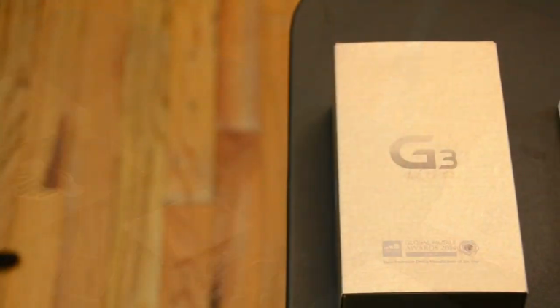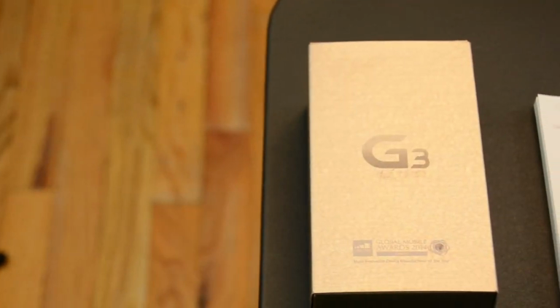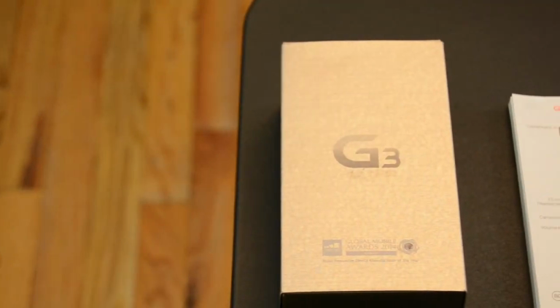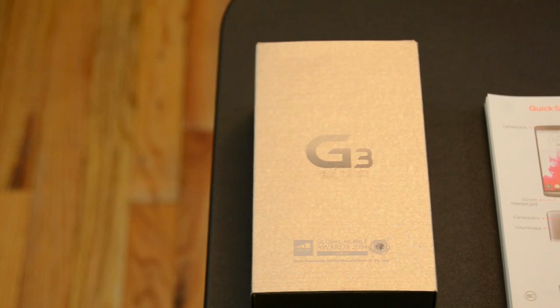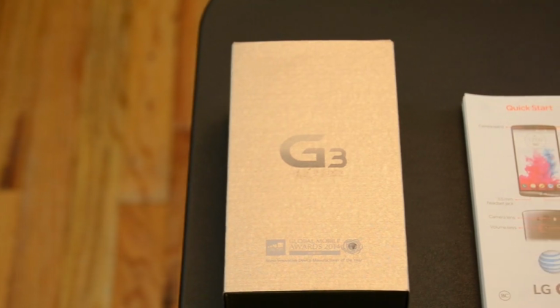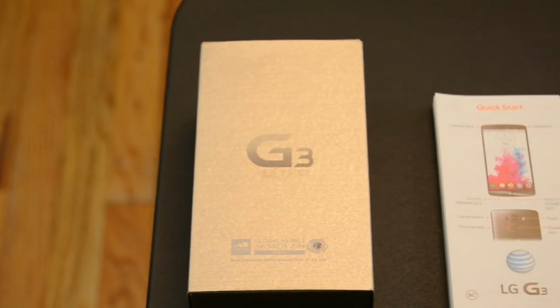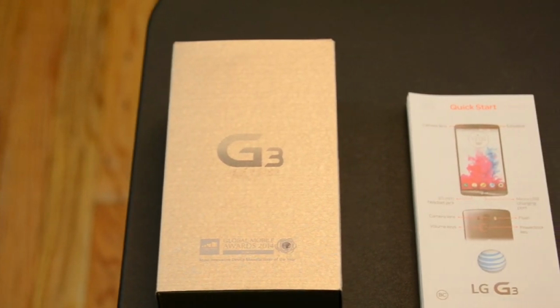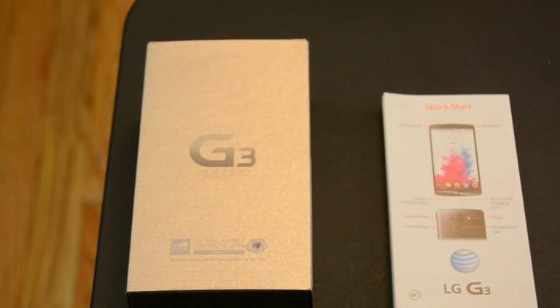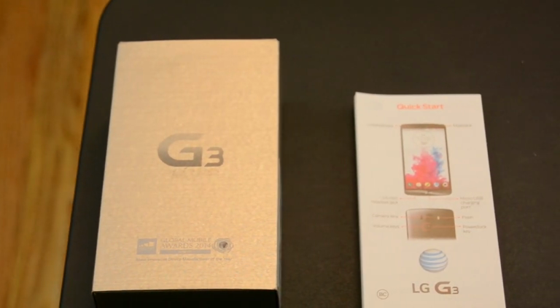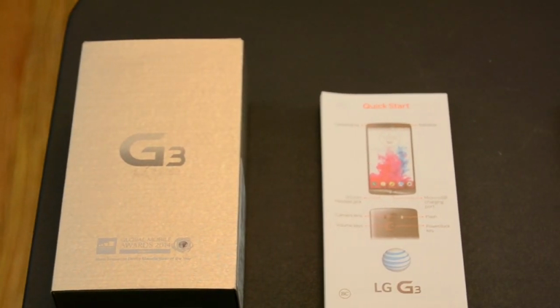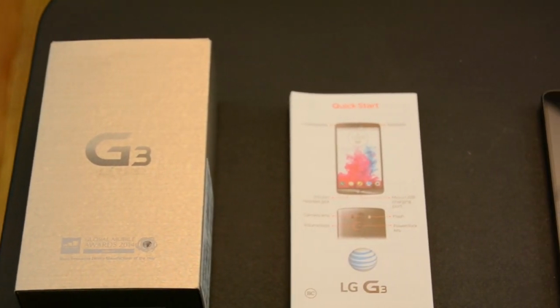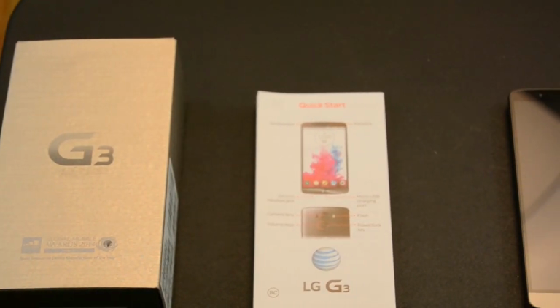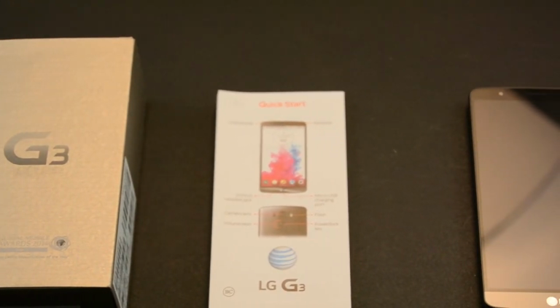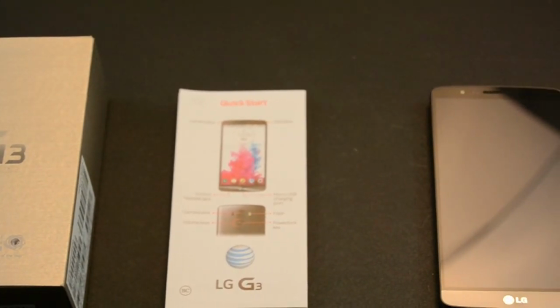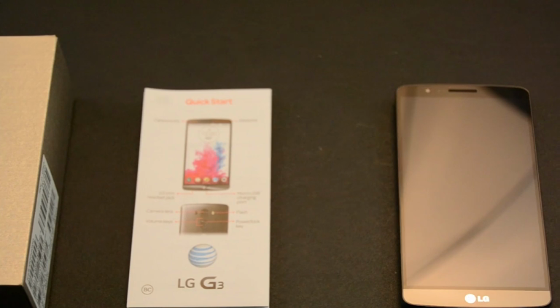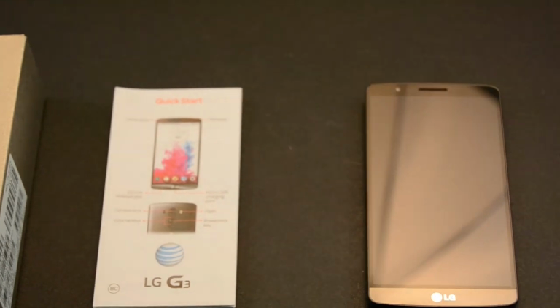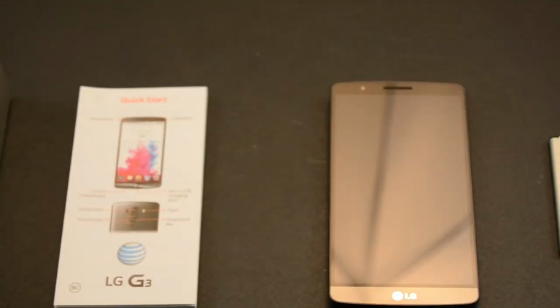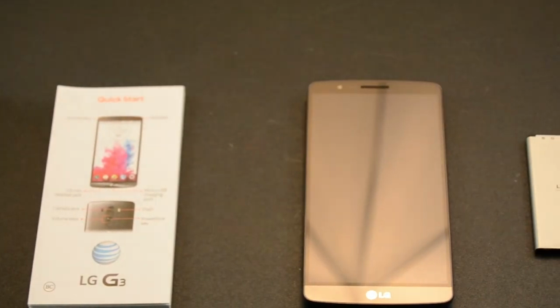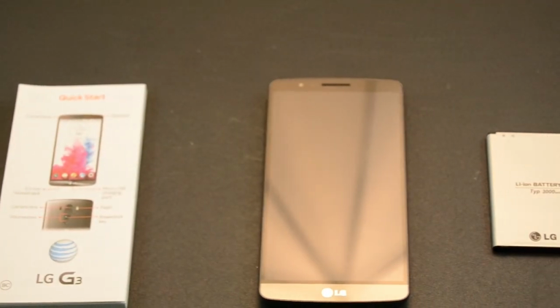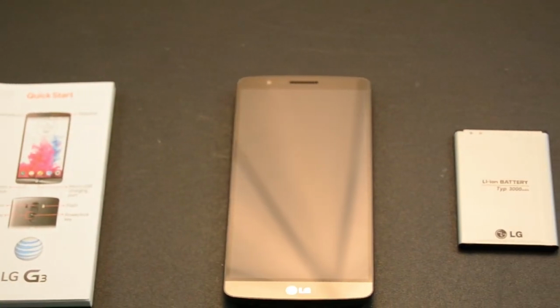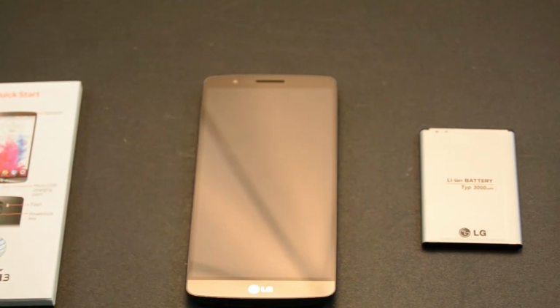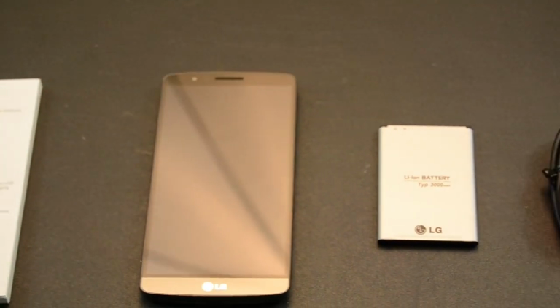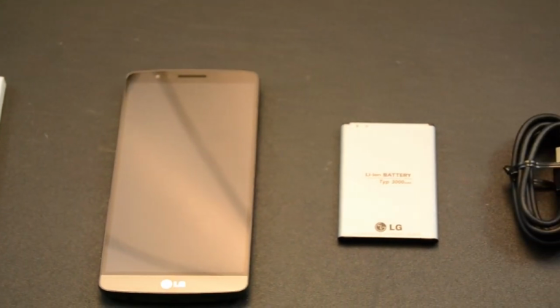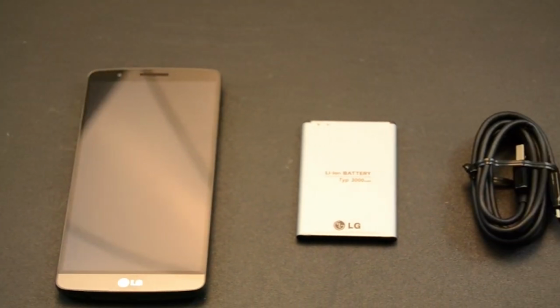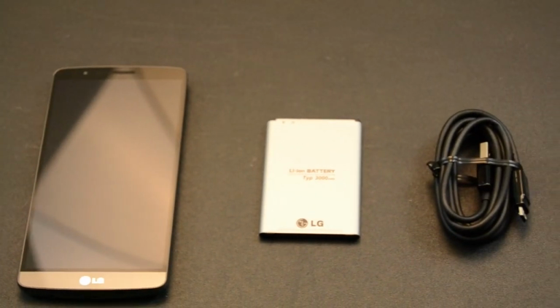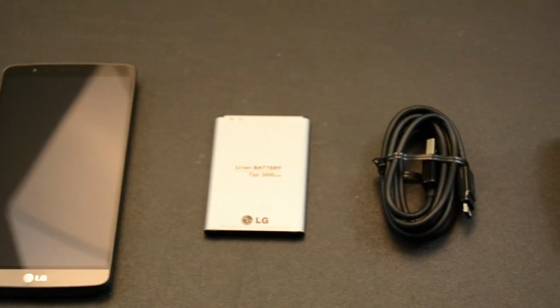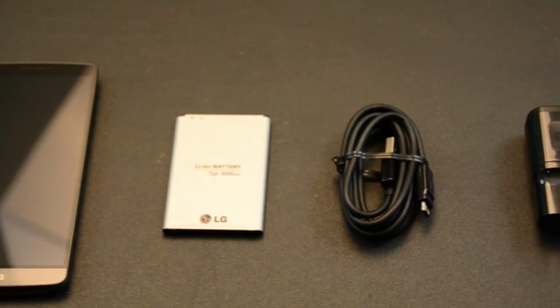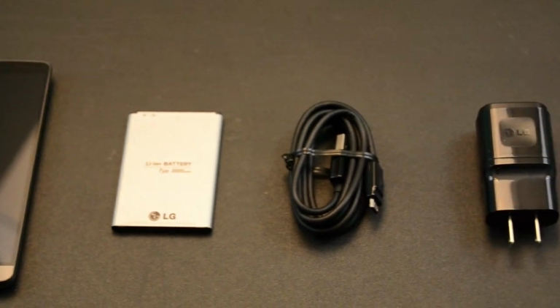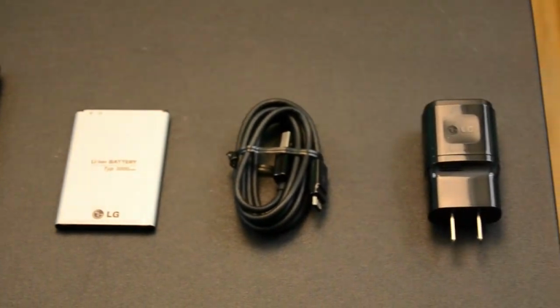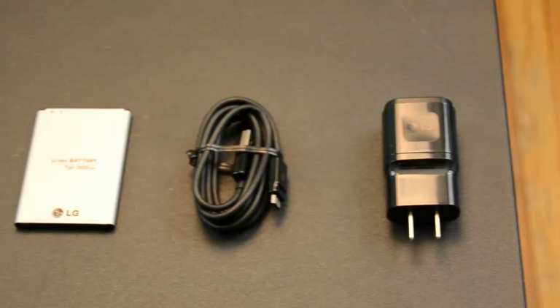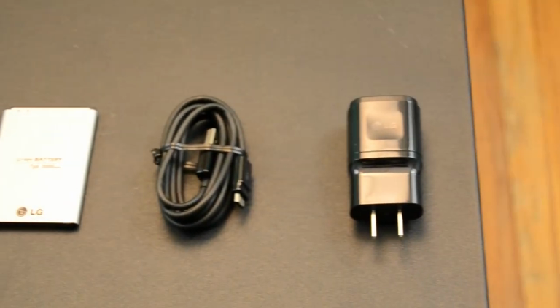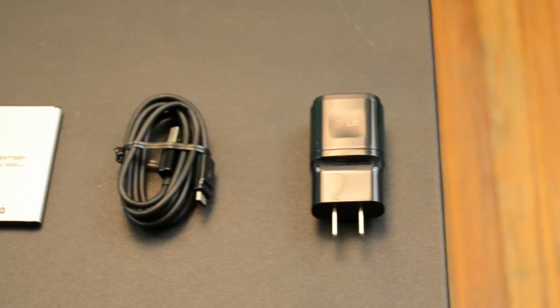What comes inside the box? You get your normal manual describing what the device is, the beautiful smartphone device itself, a battery to power it up, the USB charging cable, as well as the adapter to charge it up.